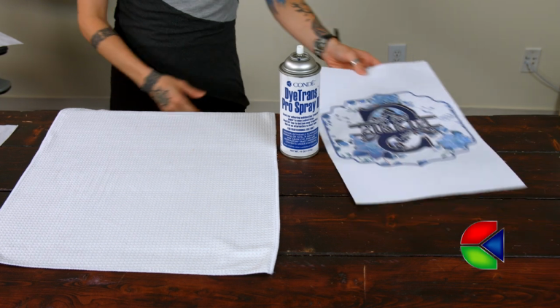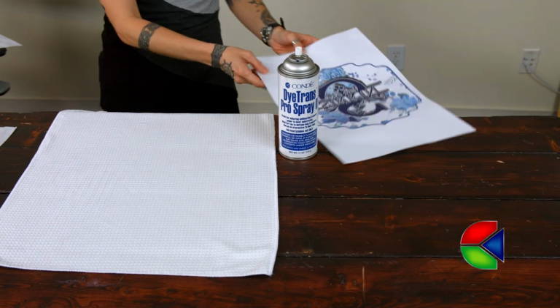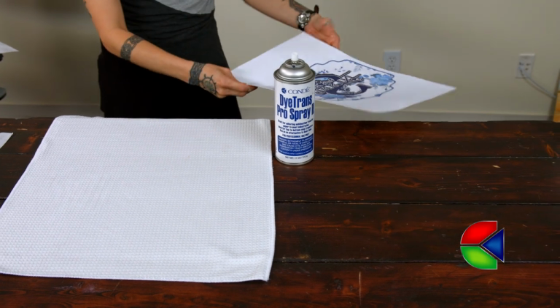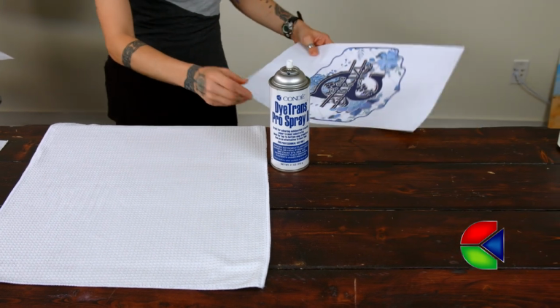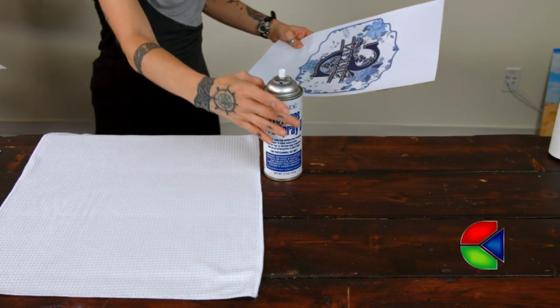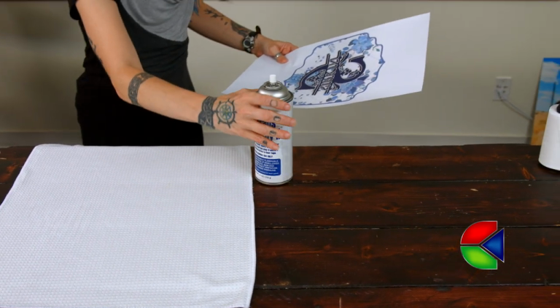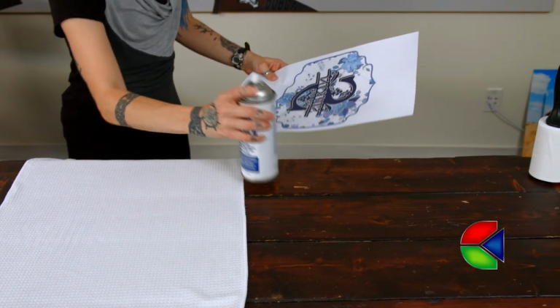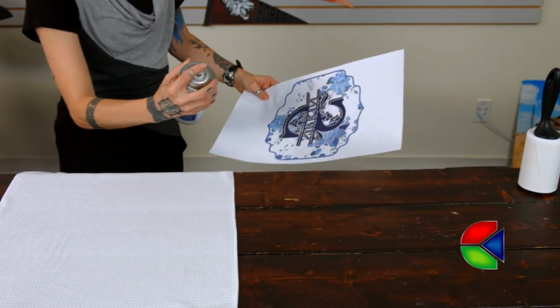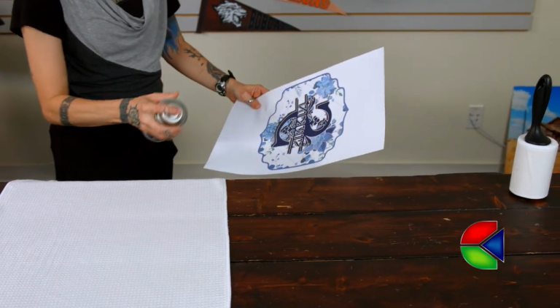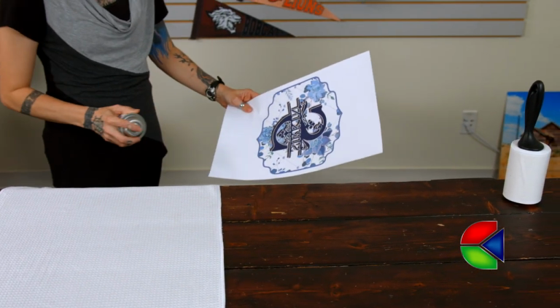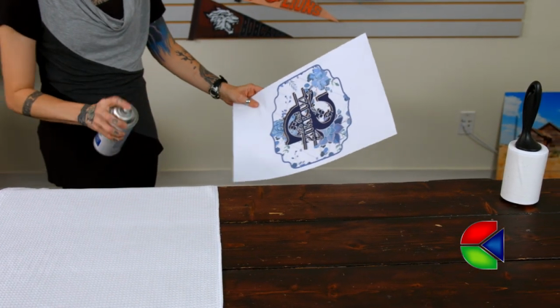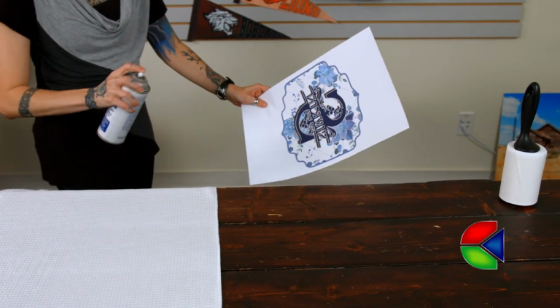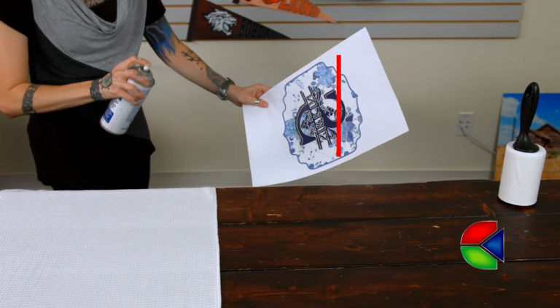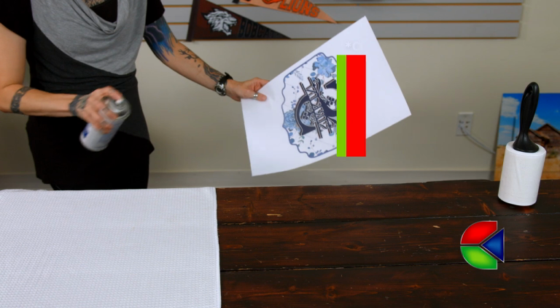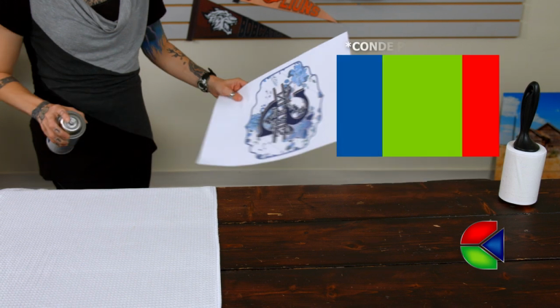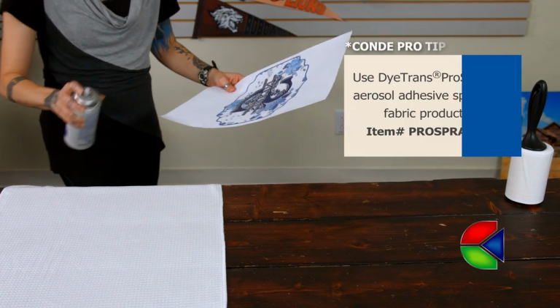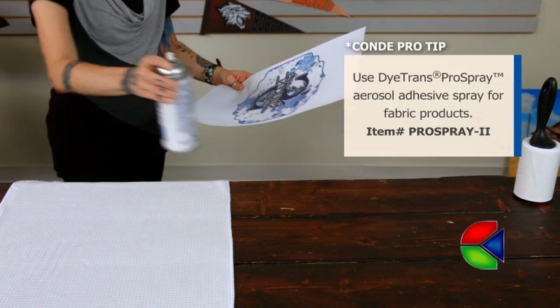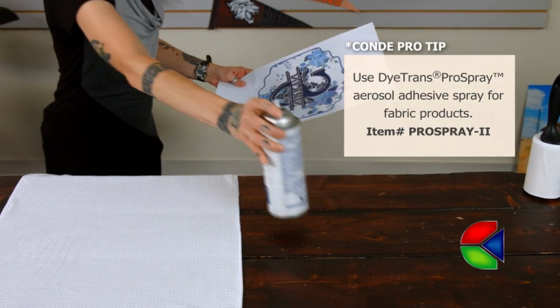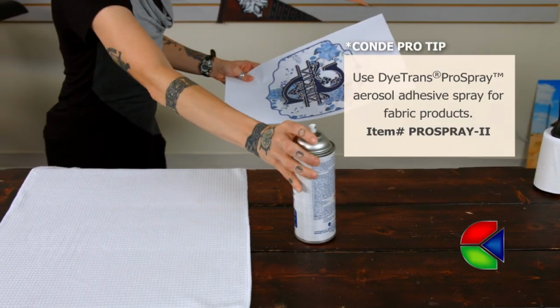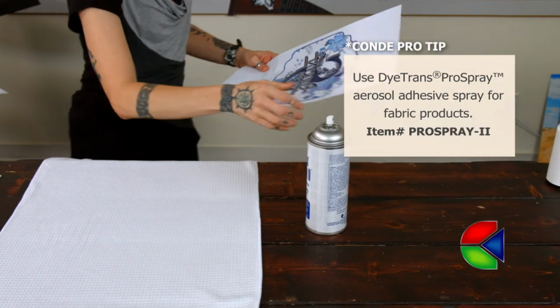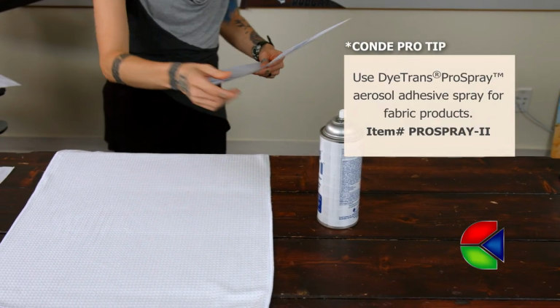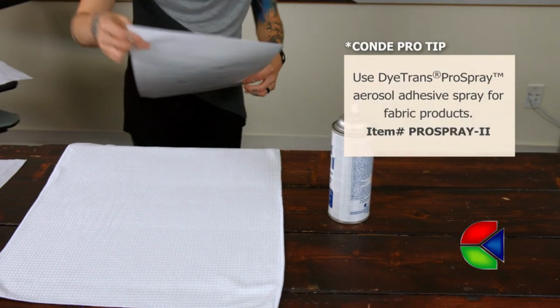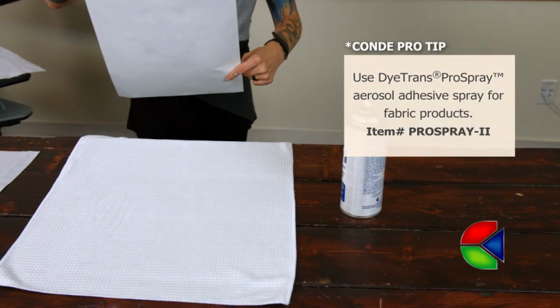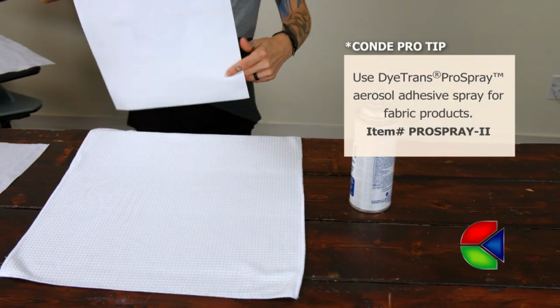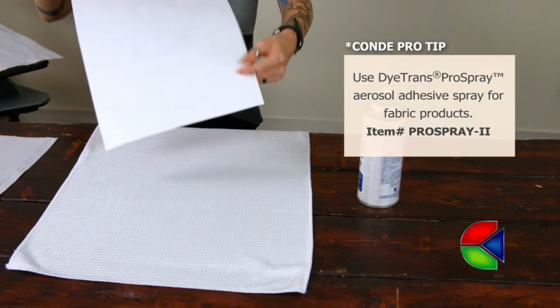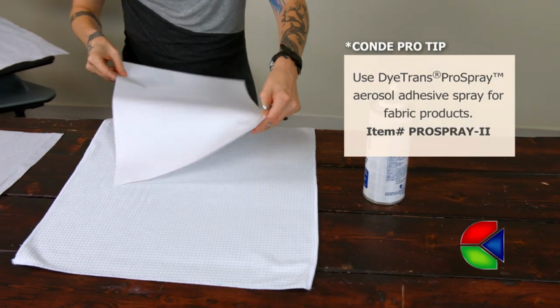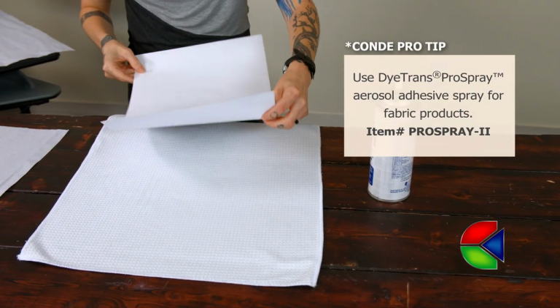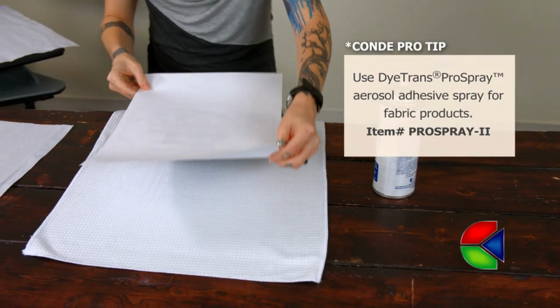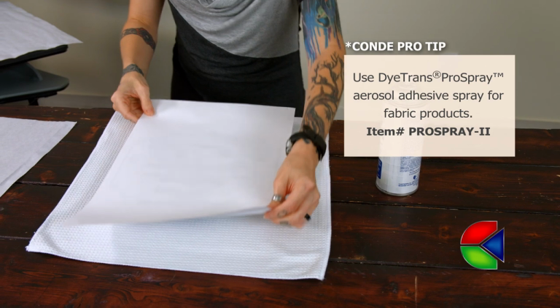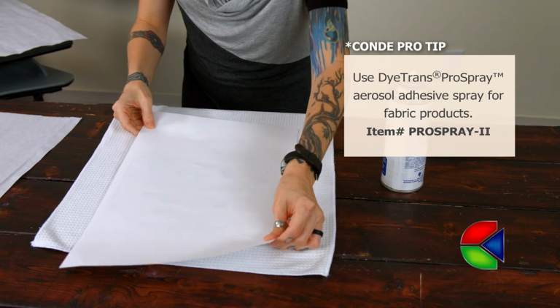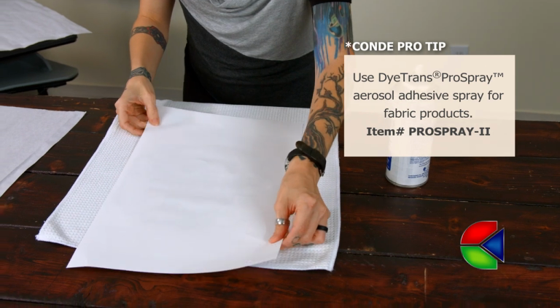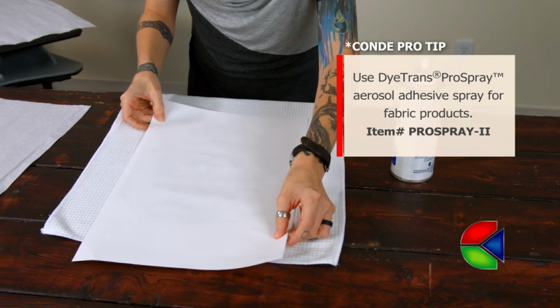Next I need to align my image onto the substrate. There are a couple of different ways to do this — you can use heat tape or Pro Spray. For any type of fabric you want to use Pro Spray.